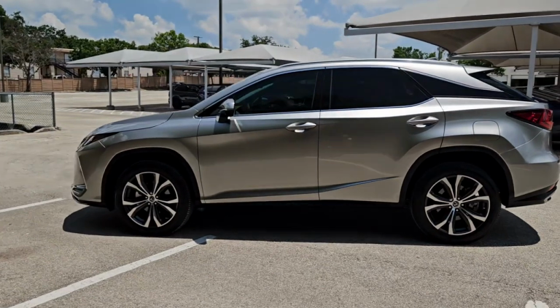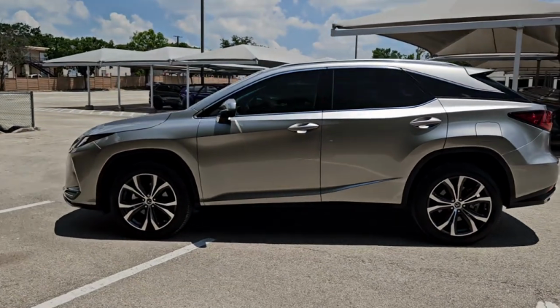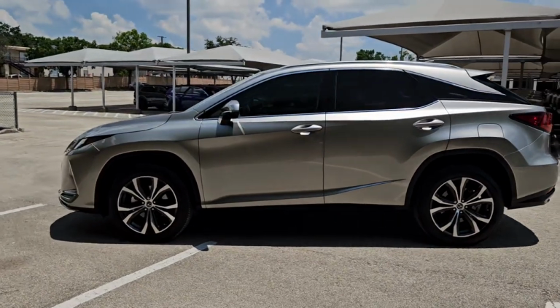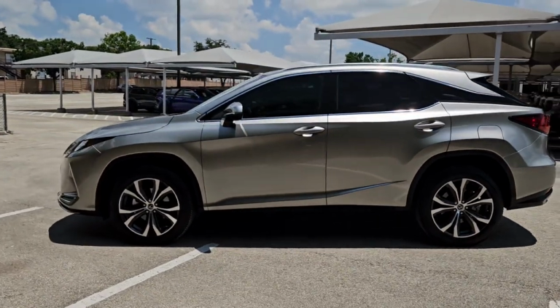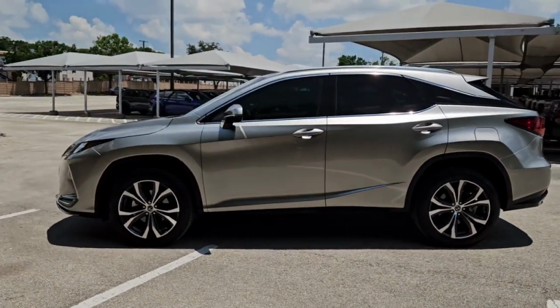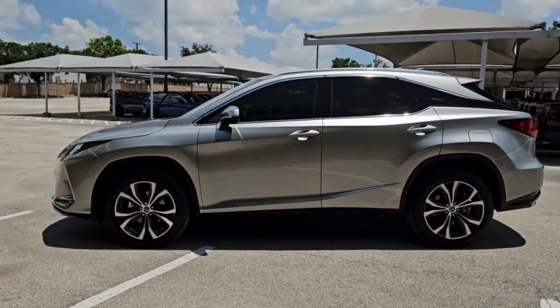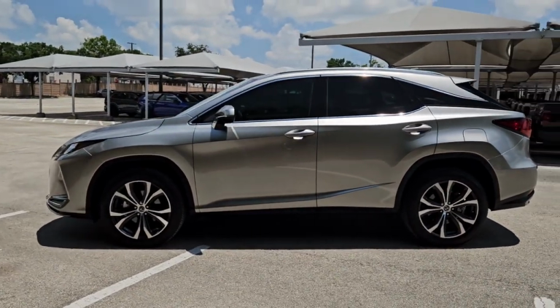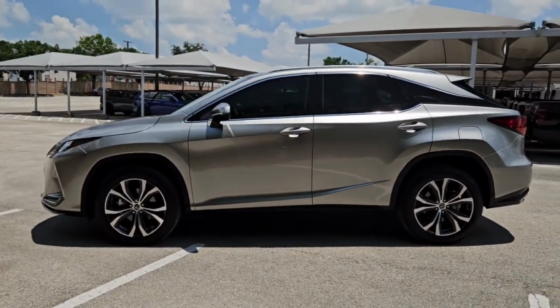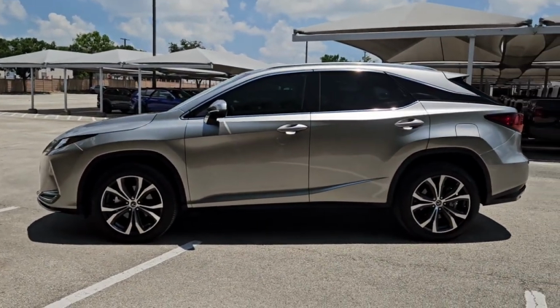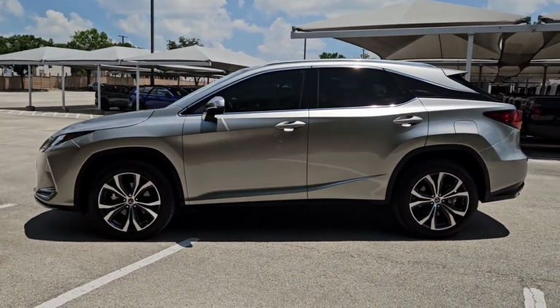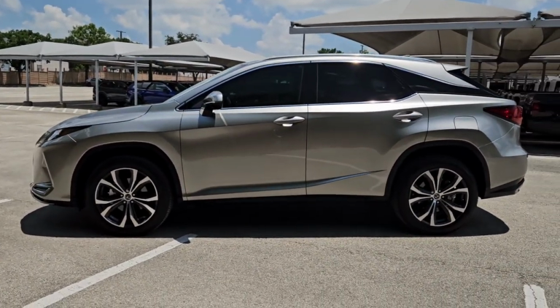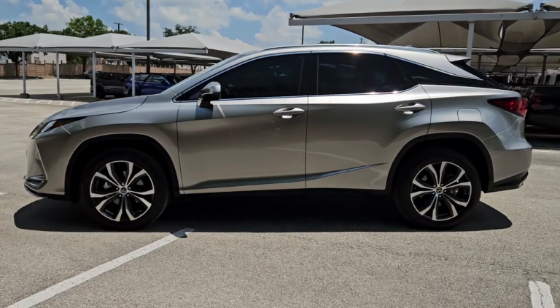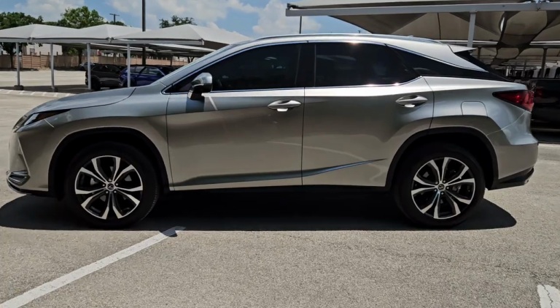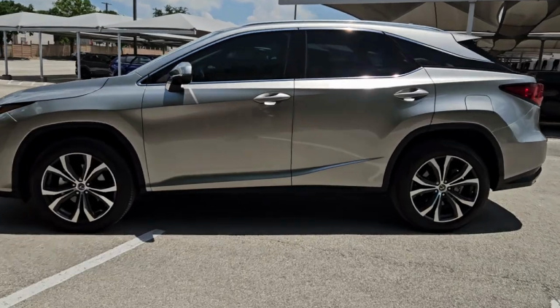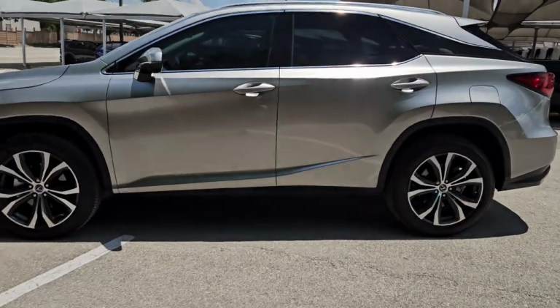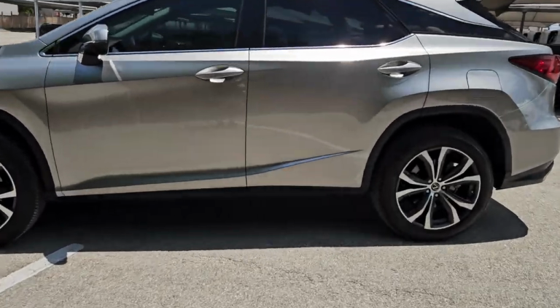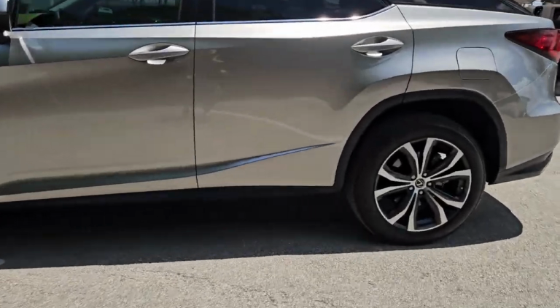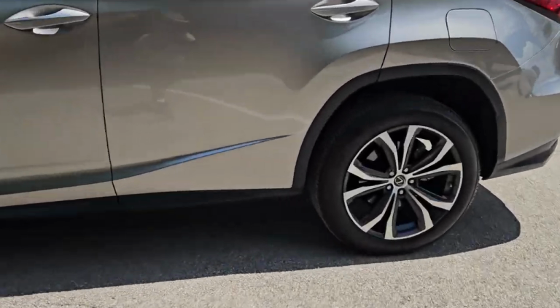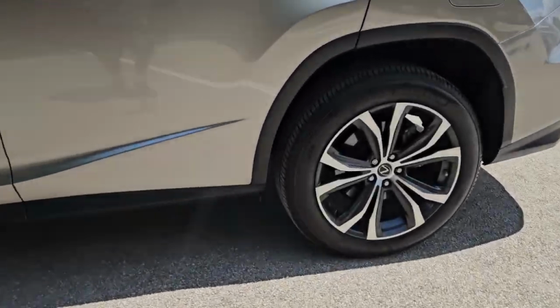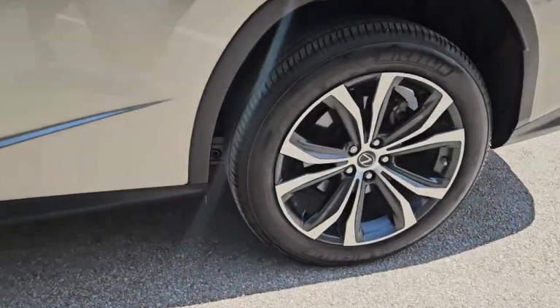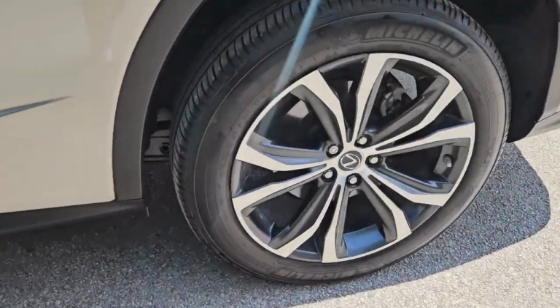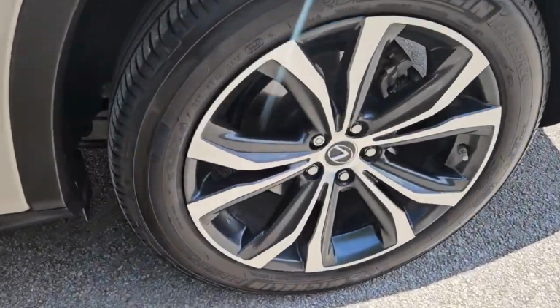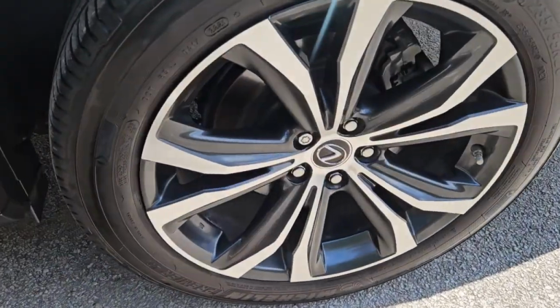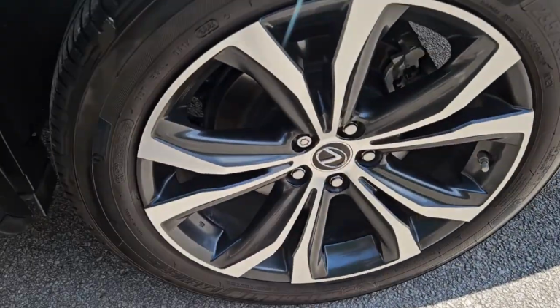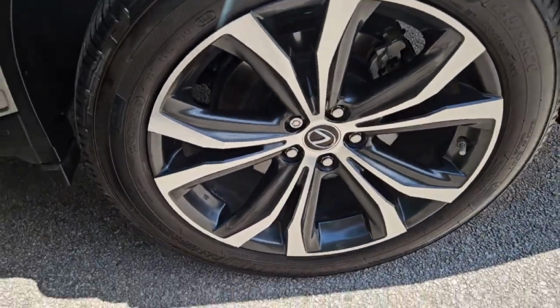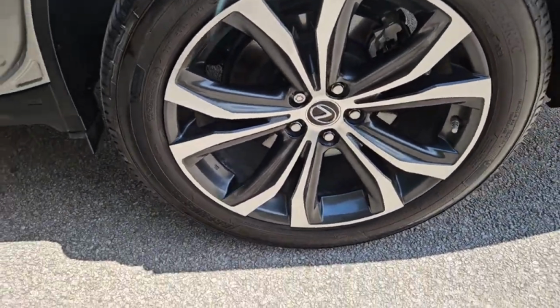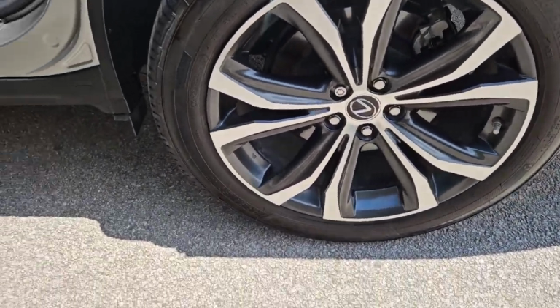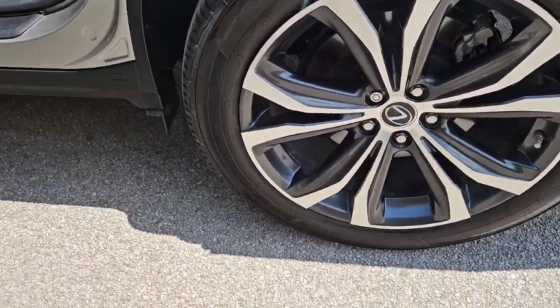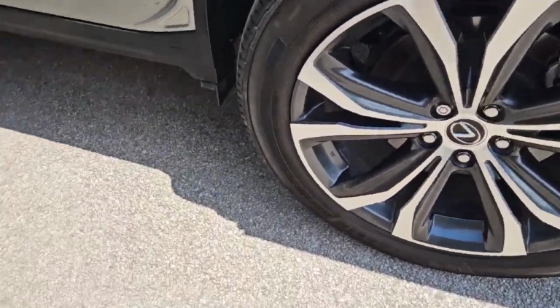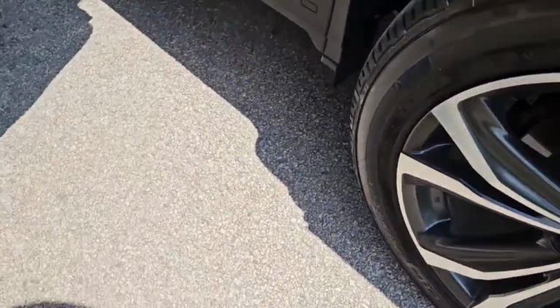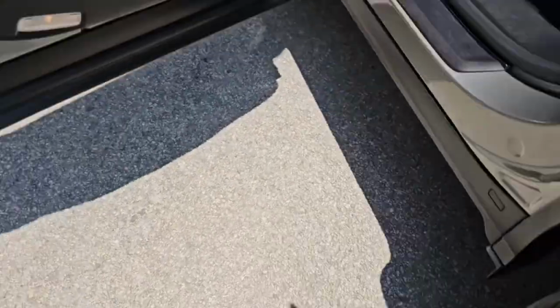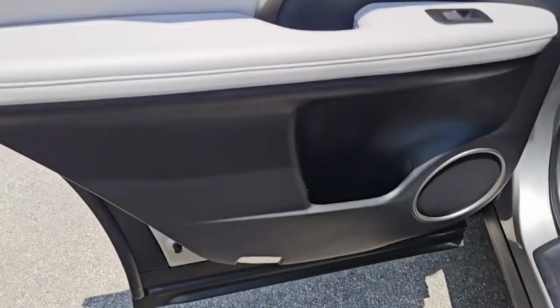From its calming high-end cabin to its creamy smooth ride to its suite of safety and infotainment tech, this refined SUV lets you cruise in comfort, confidence, and style.